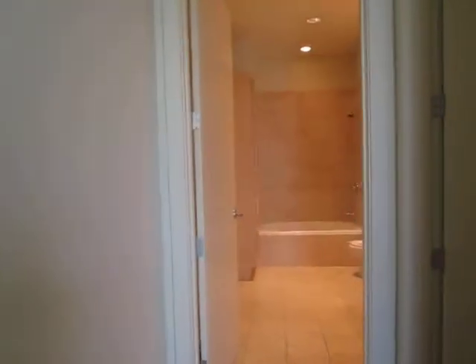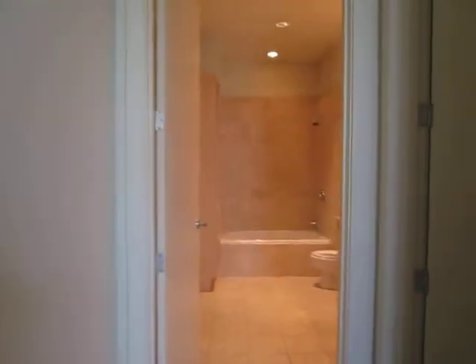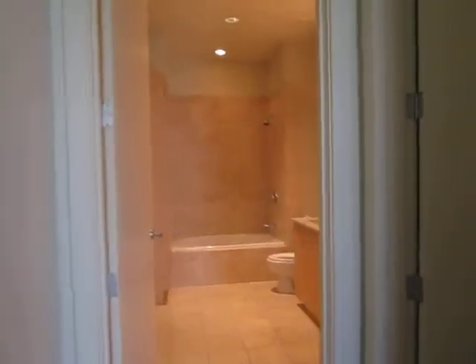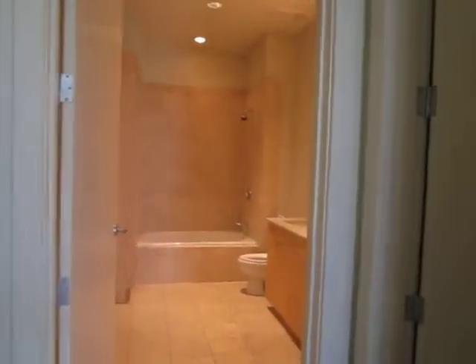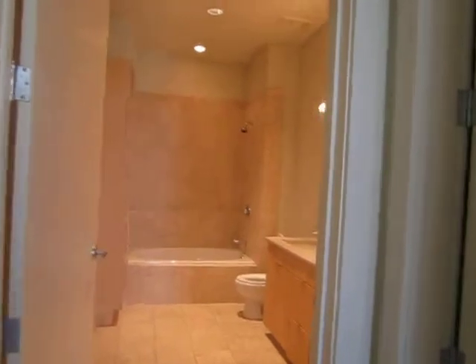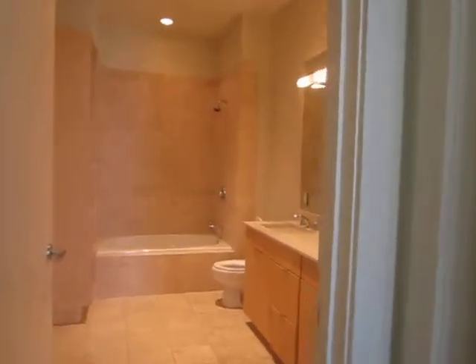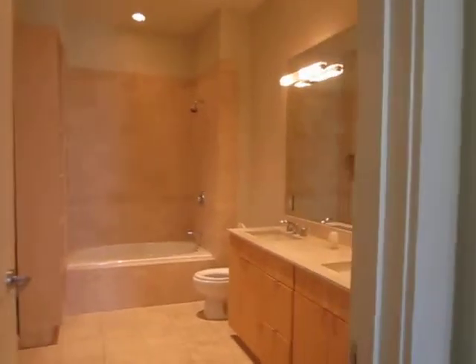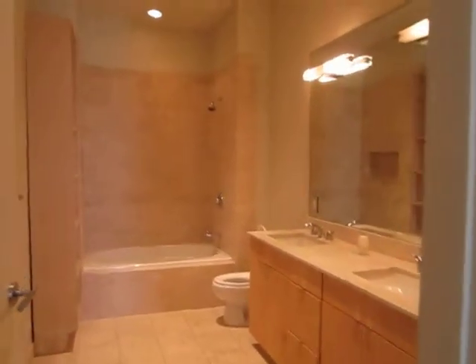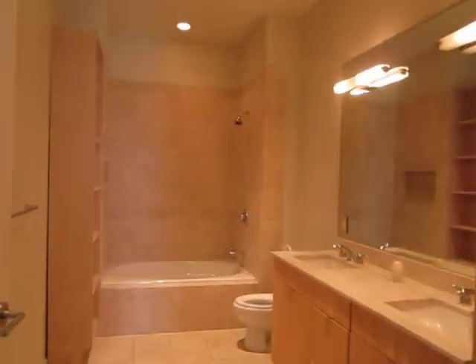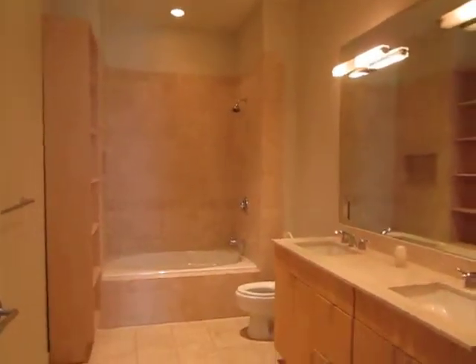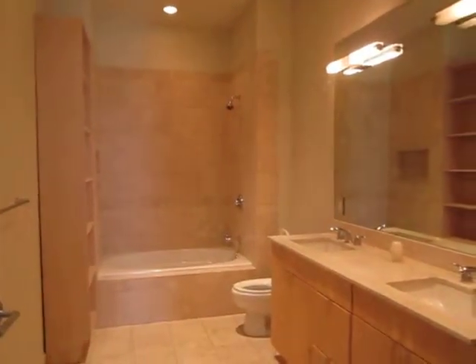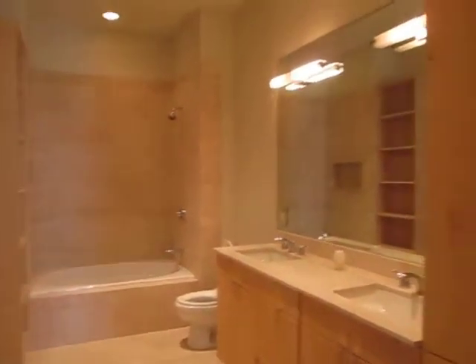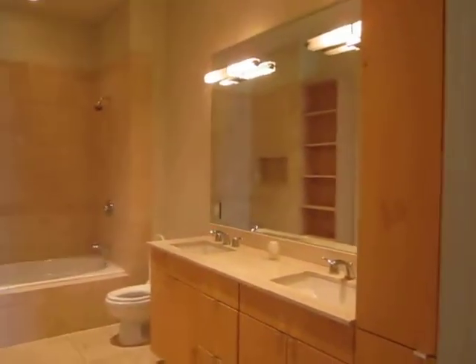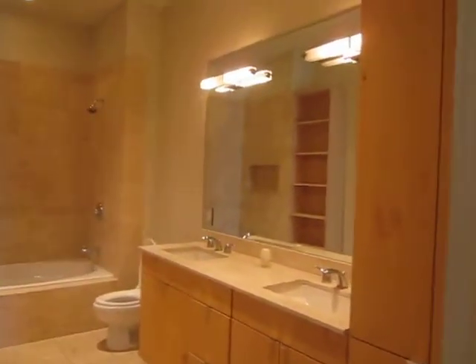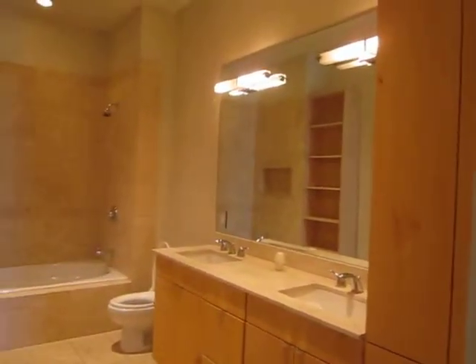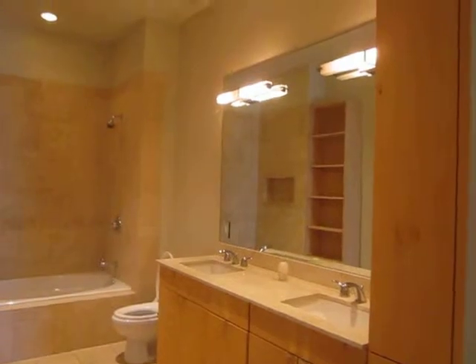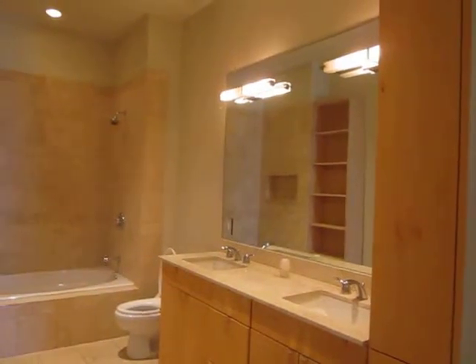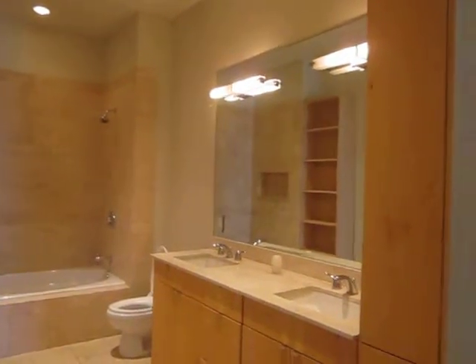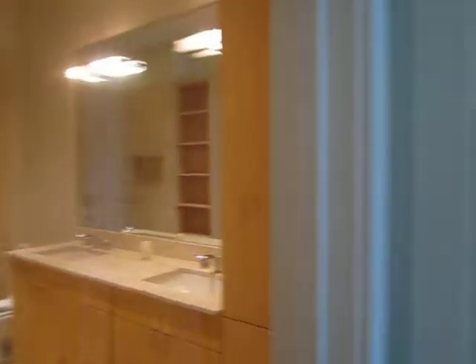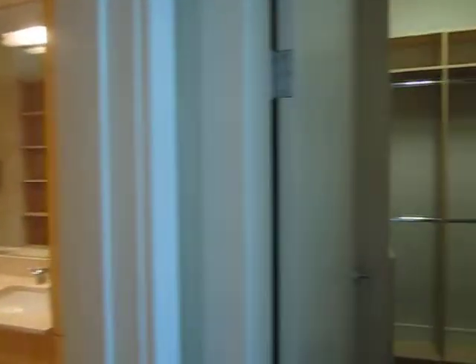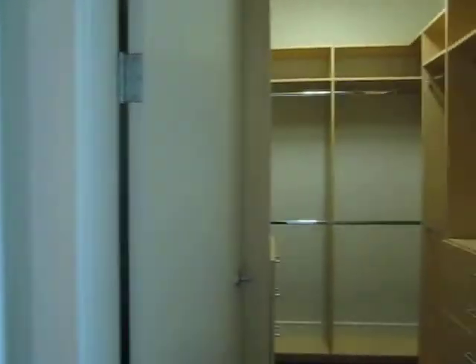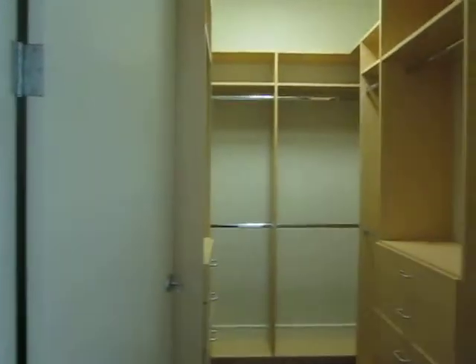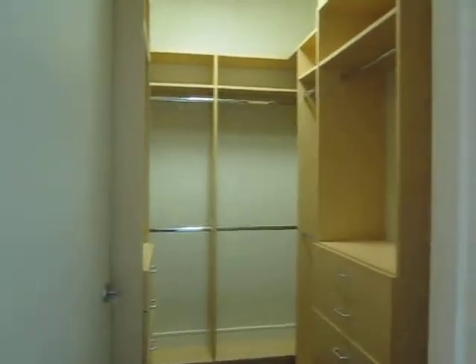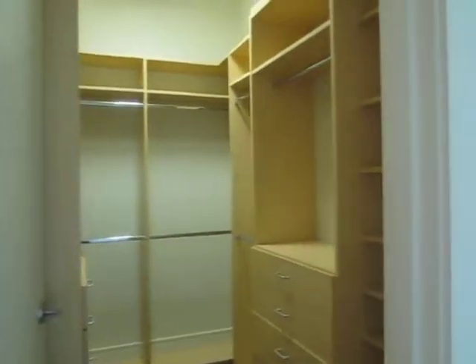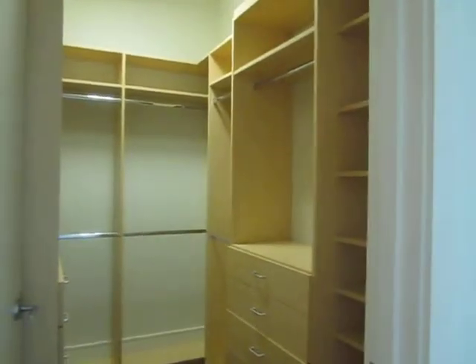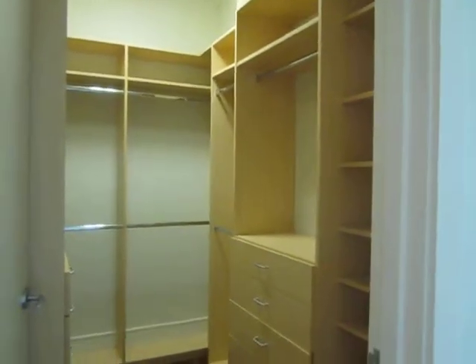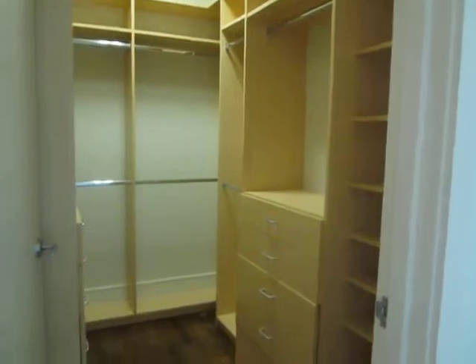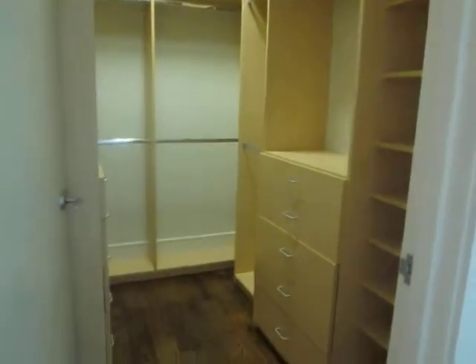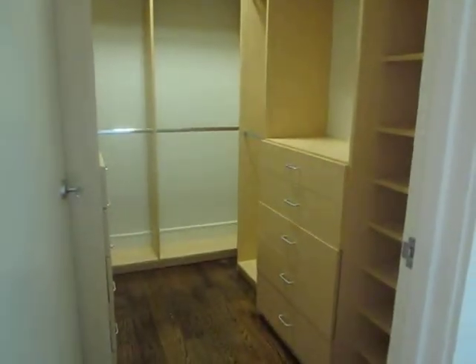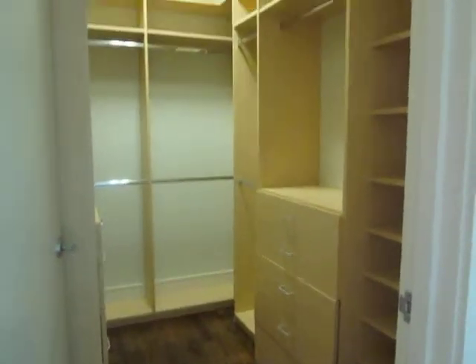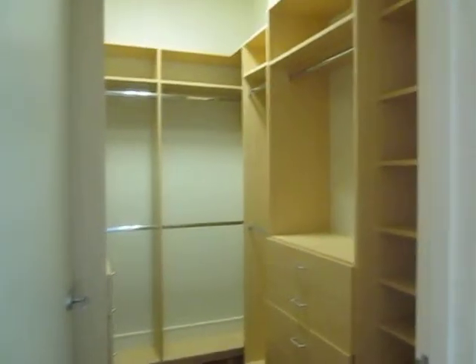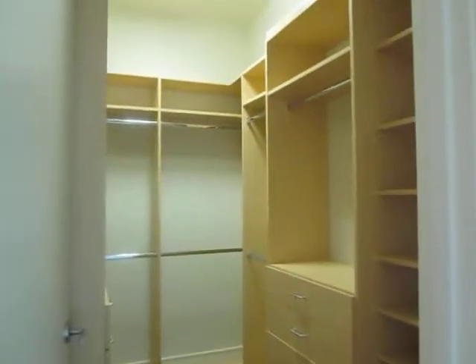The master bathroom is very luxurious with a travertine-like marble, dual vanities, big mirrors, and lots of storage. The master closet has custom built-ins and the wood floors wrap around in here as well.